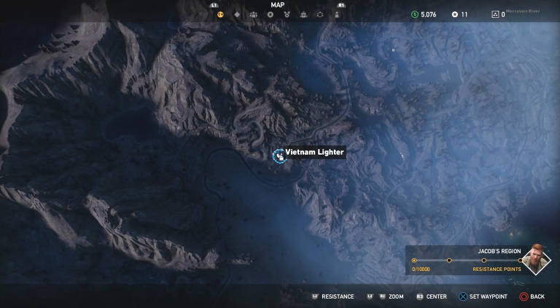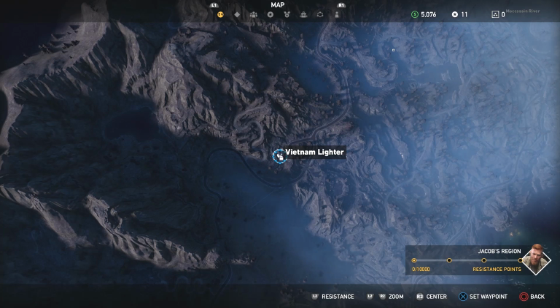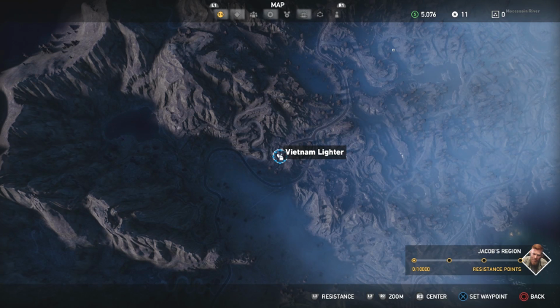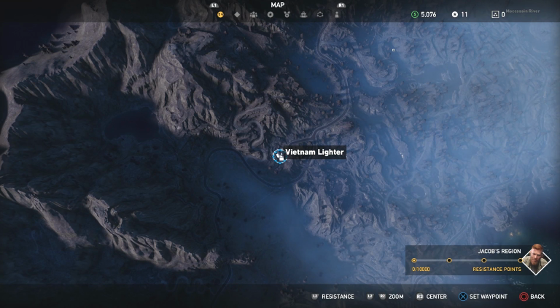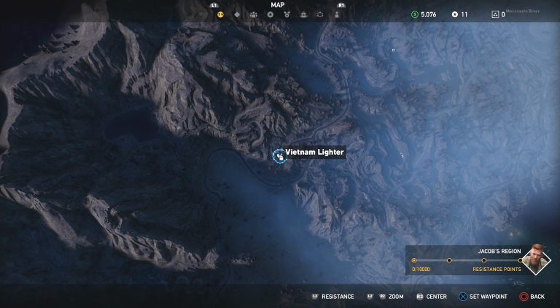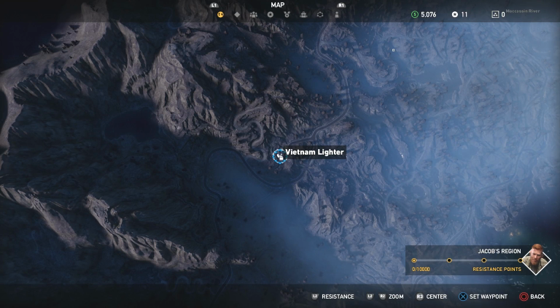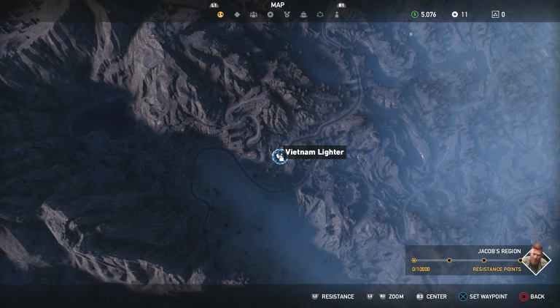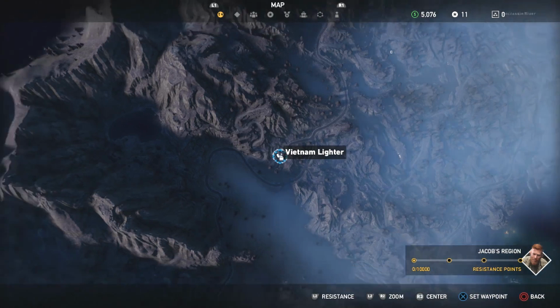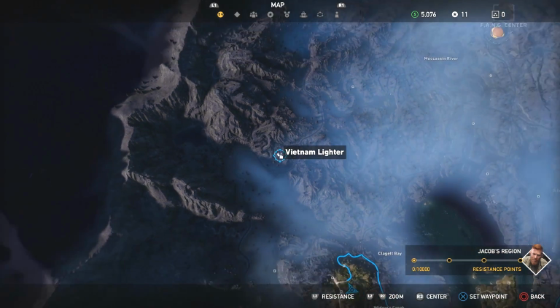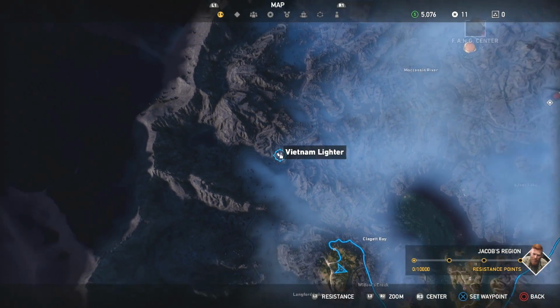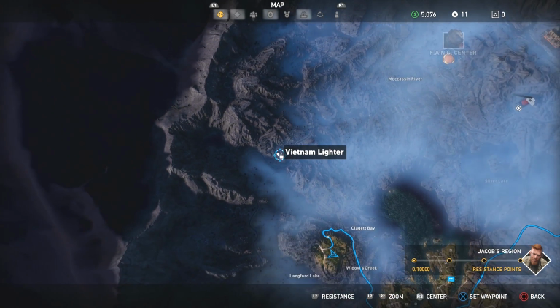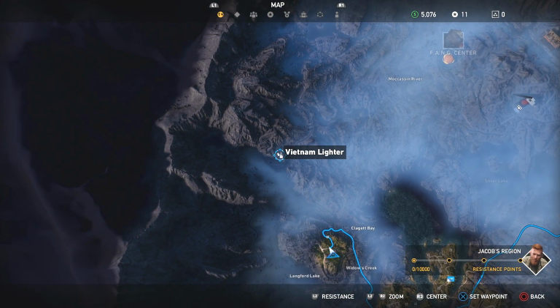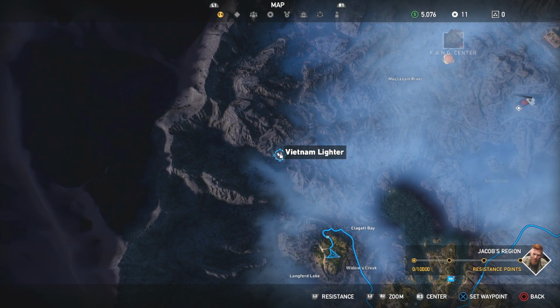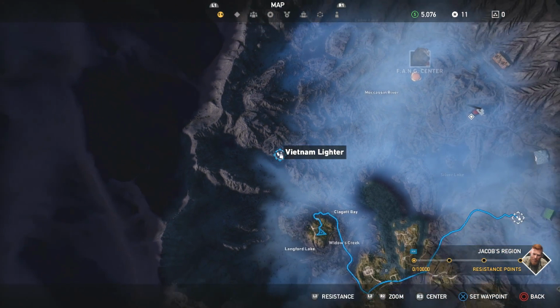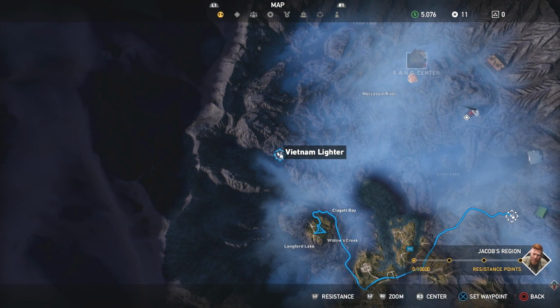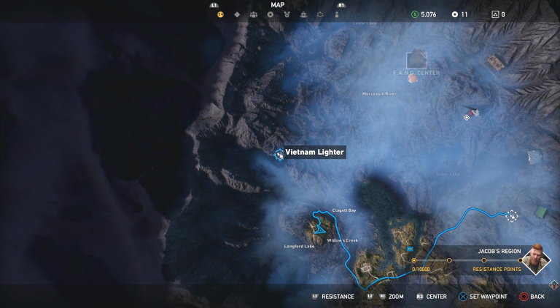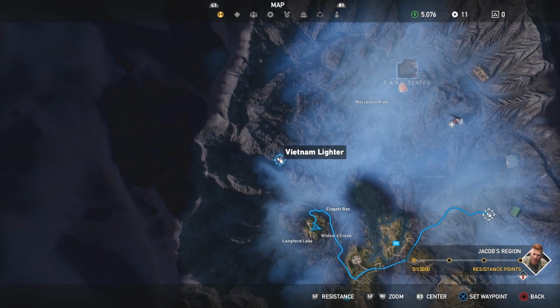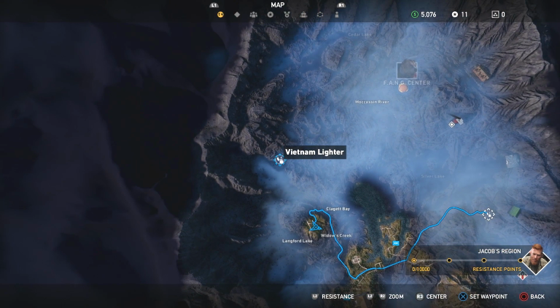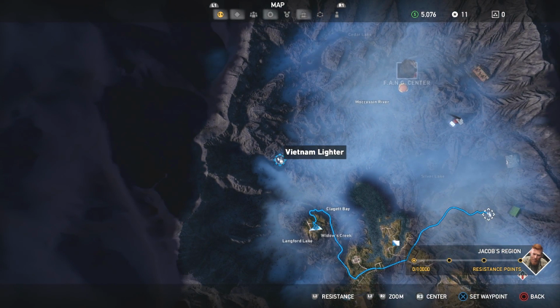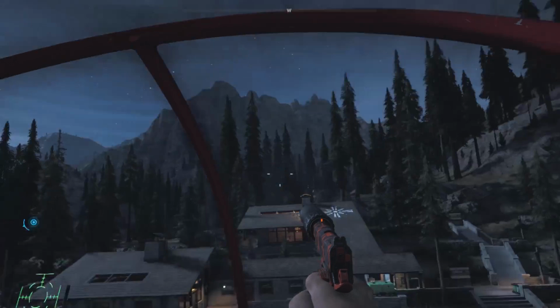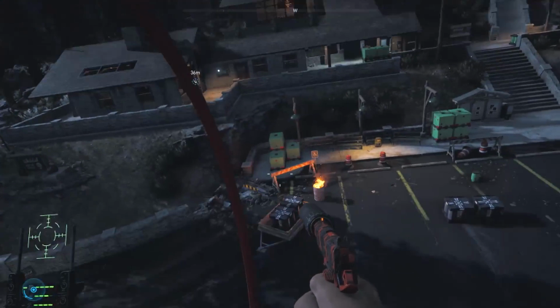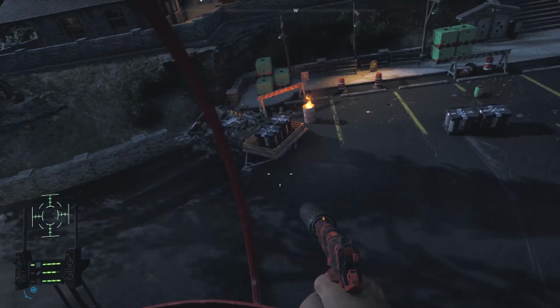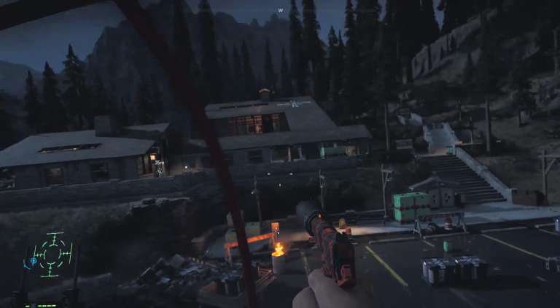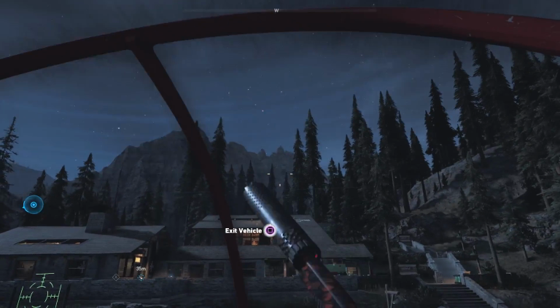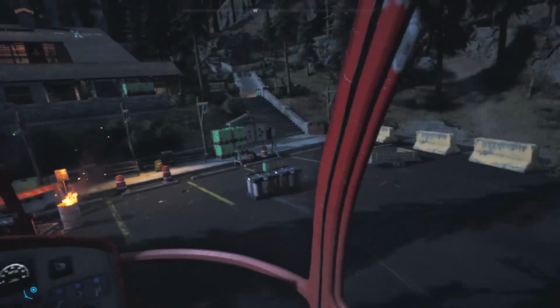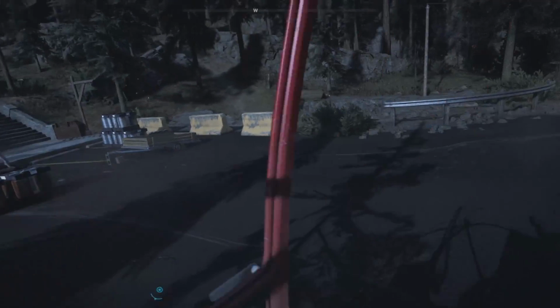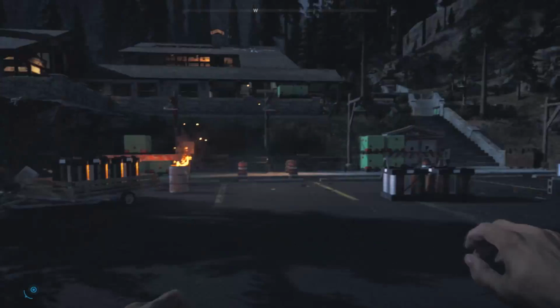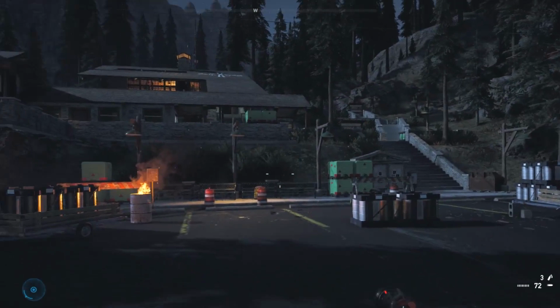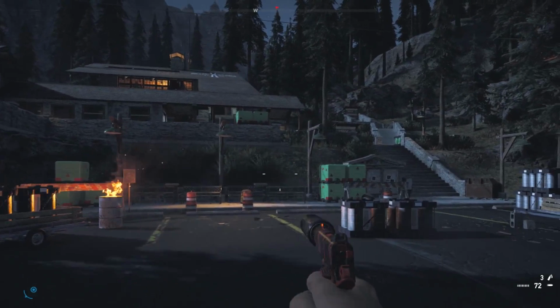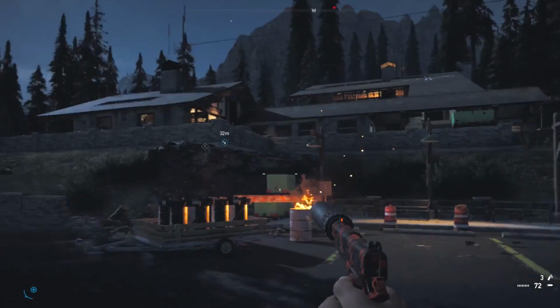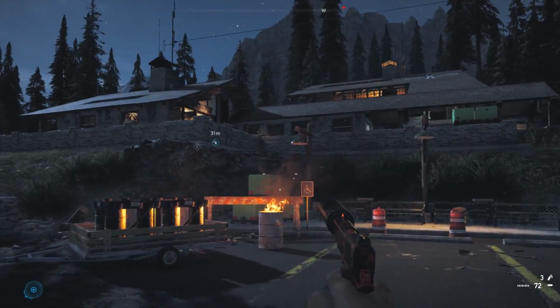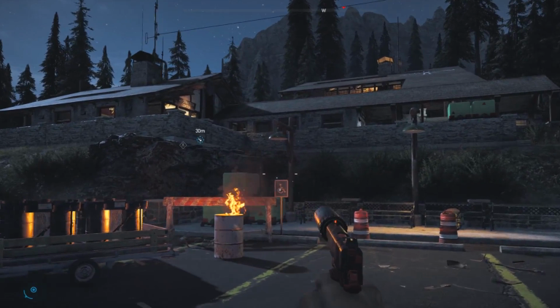Number seven is actually very slightly northwest of the one you just got. This one isn't actually in a hatch — this one is inside this building, right up here.